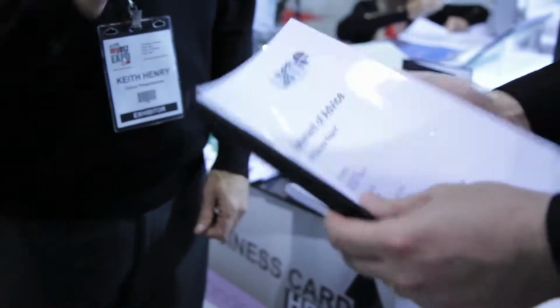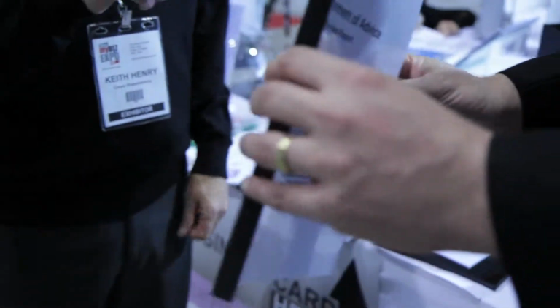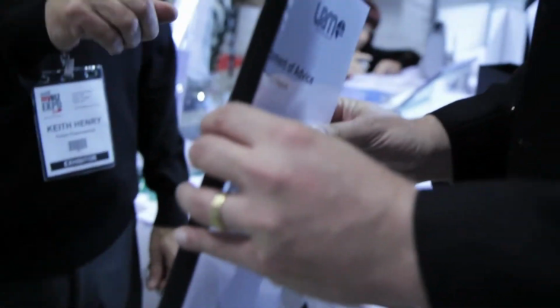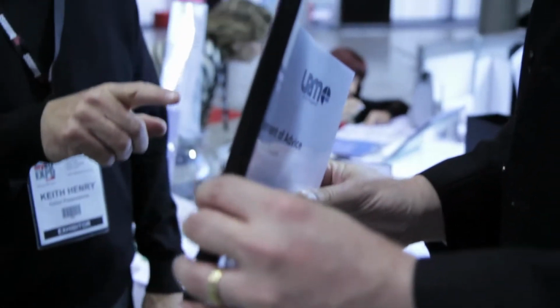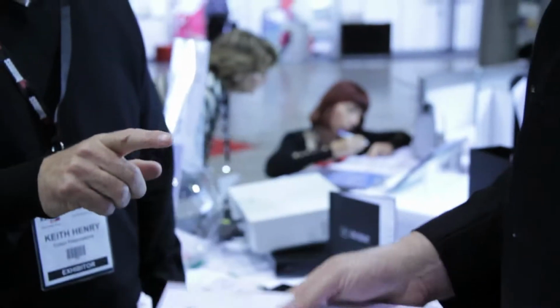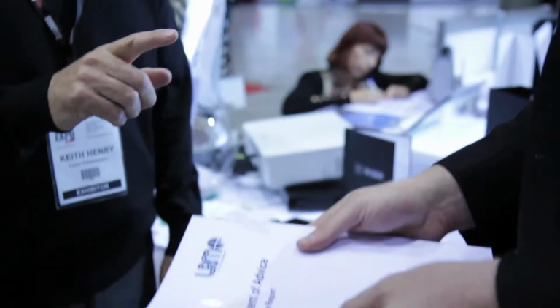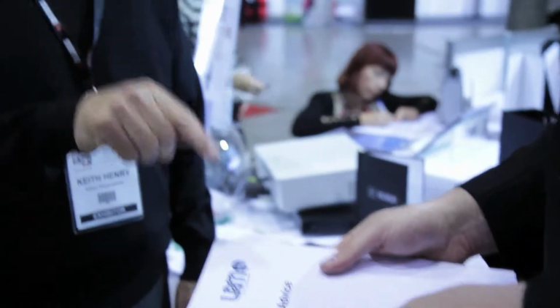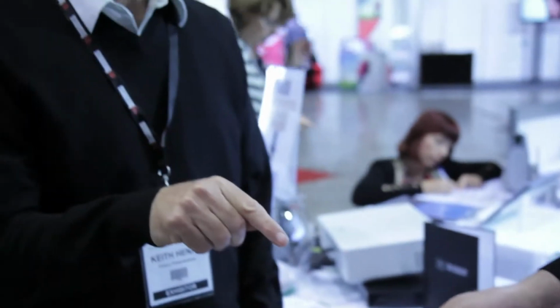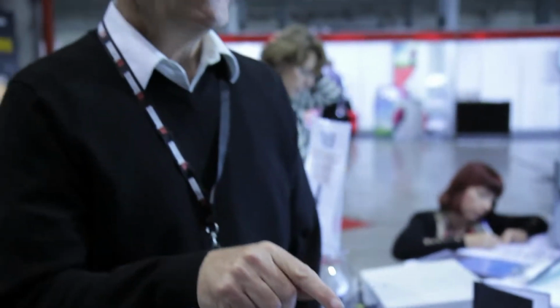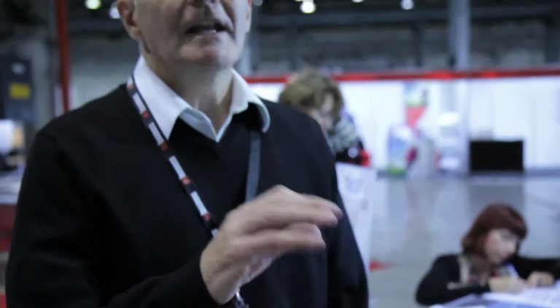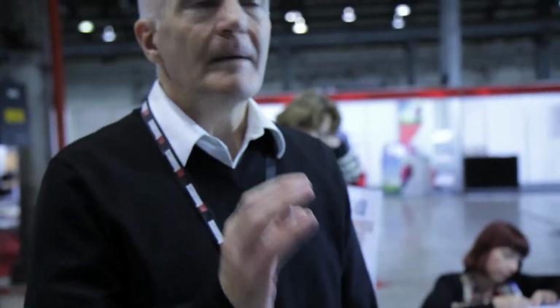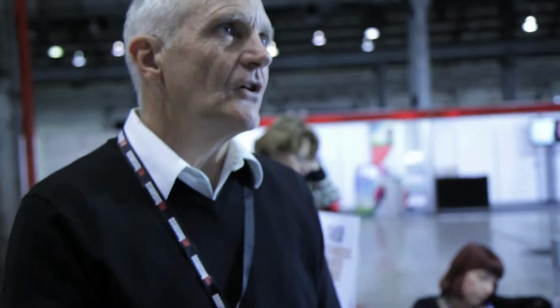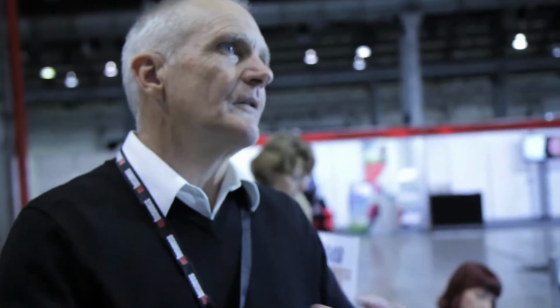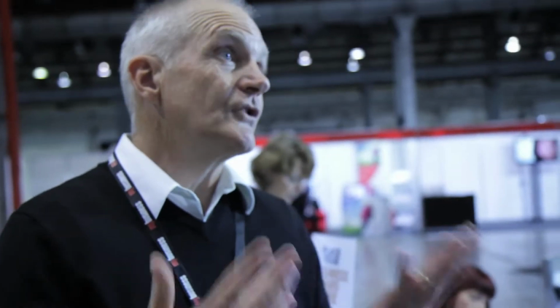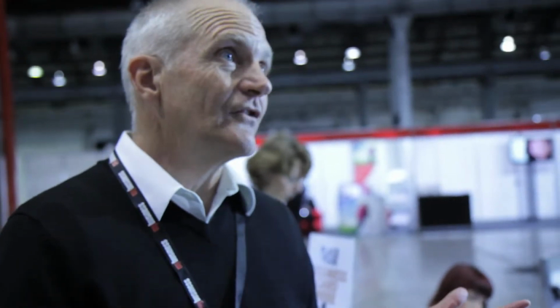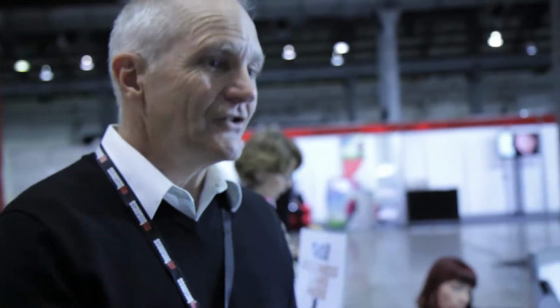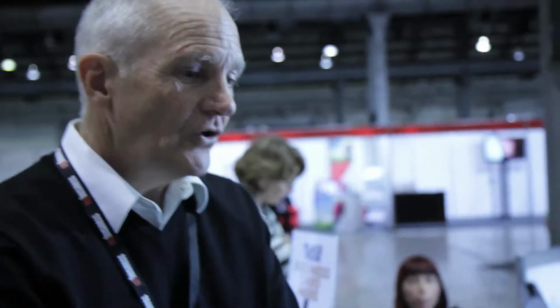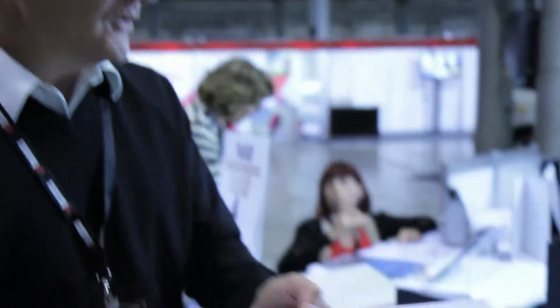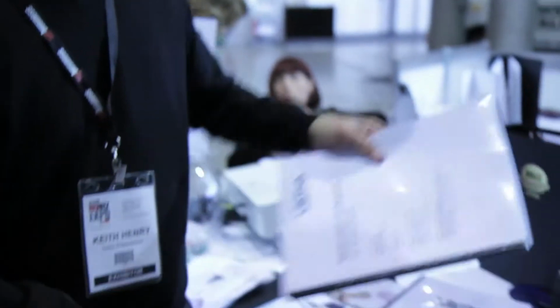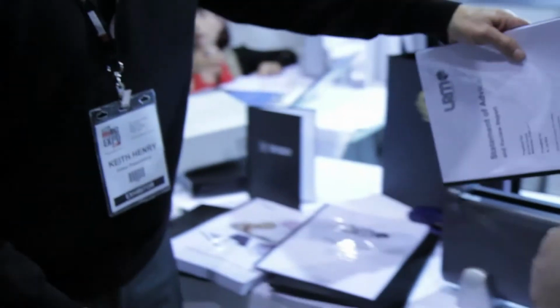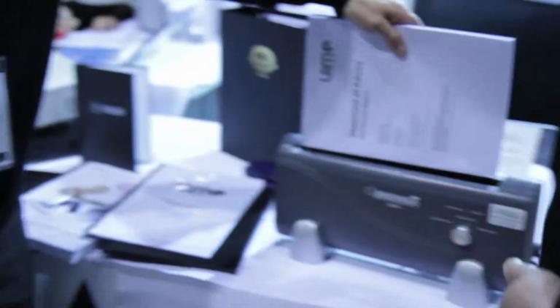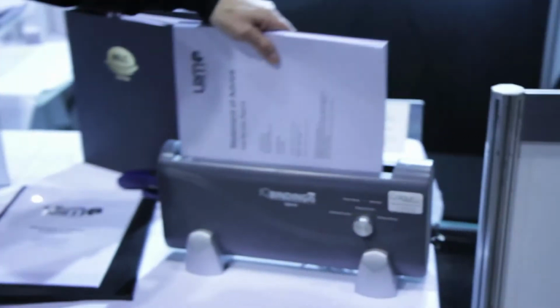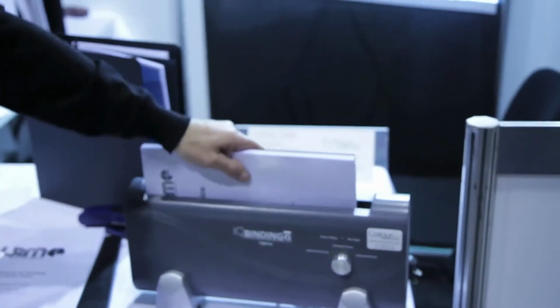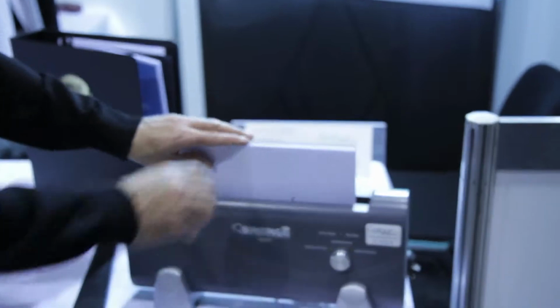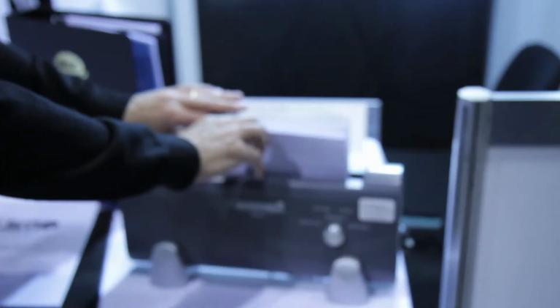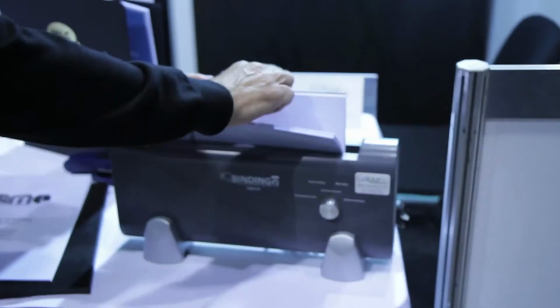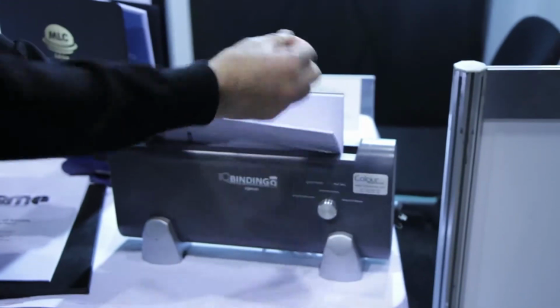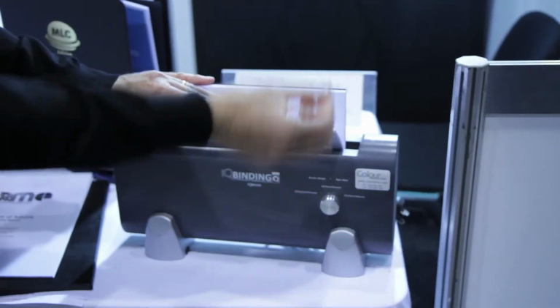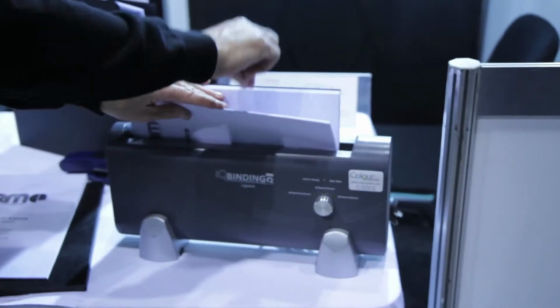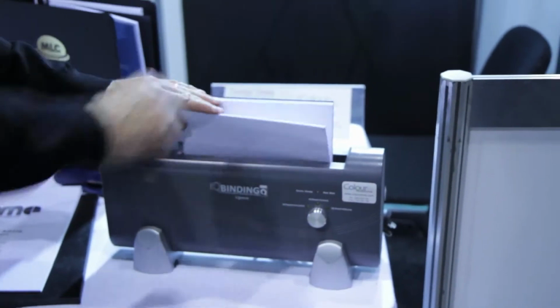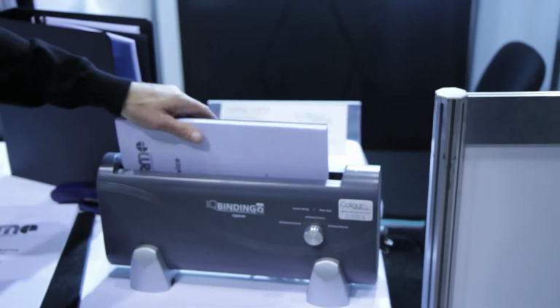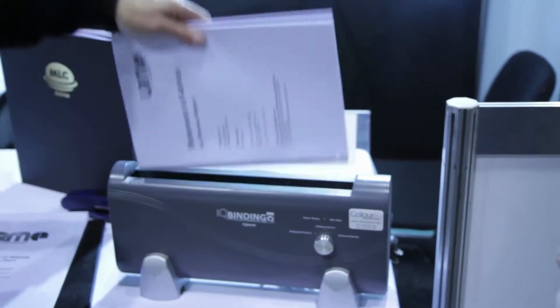Plus you can also add and delete a page. Say you bound that and something goes wrong — page 13's changed. All you do, pop it back in again, go to page 13, take it out, put the new page in.